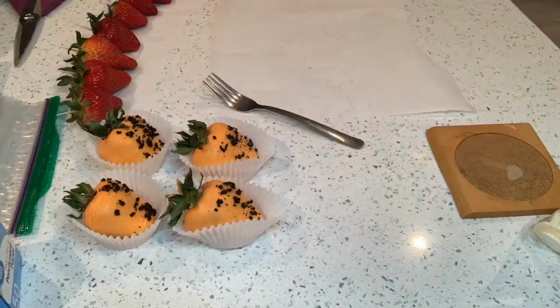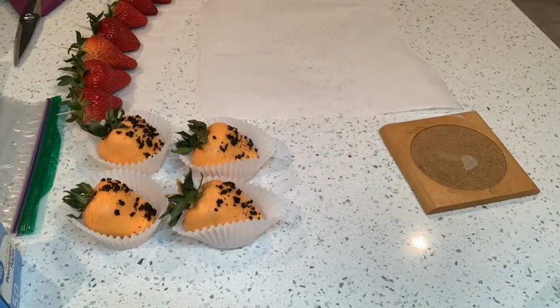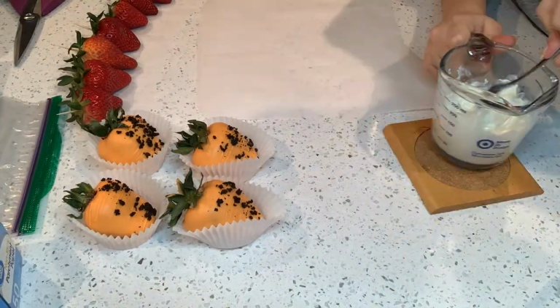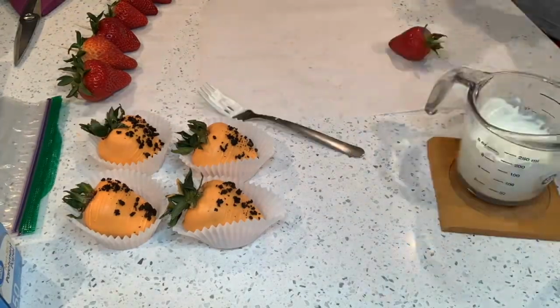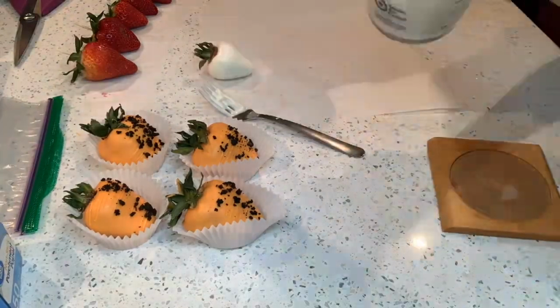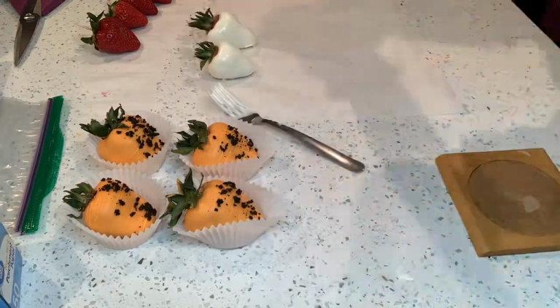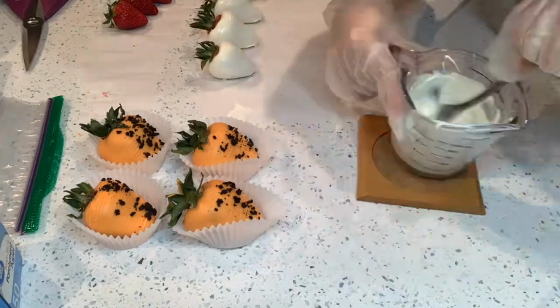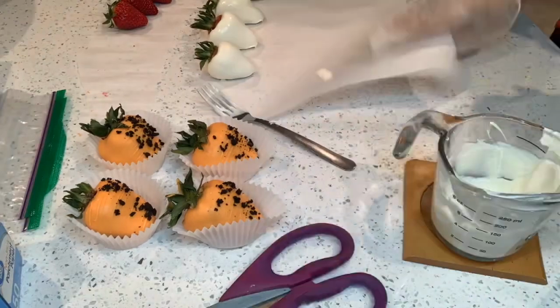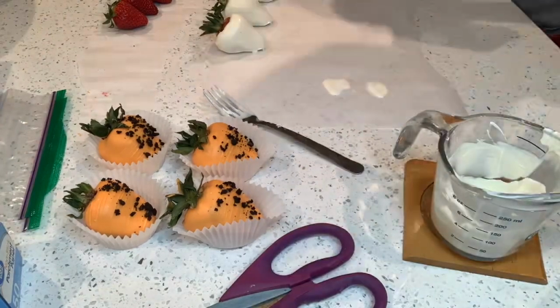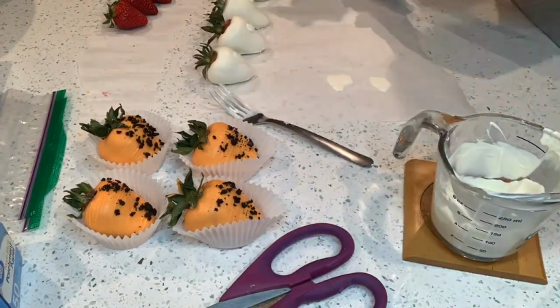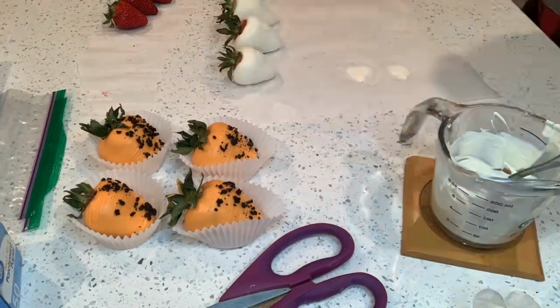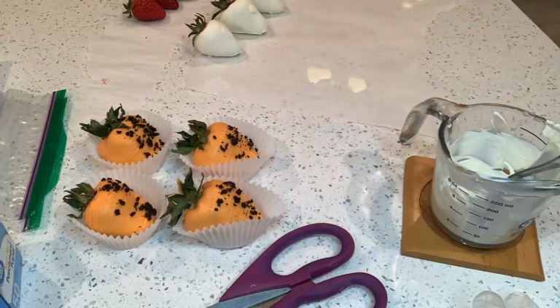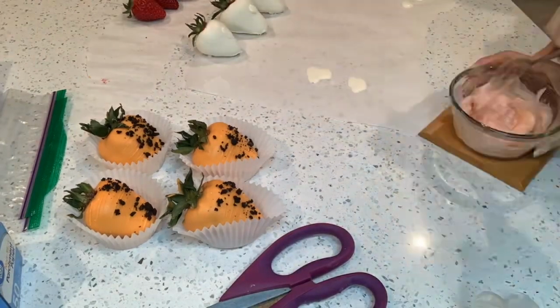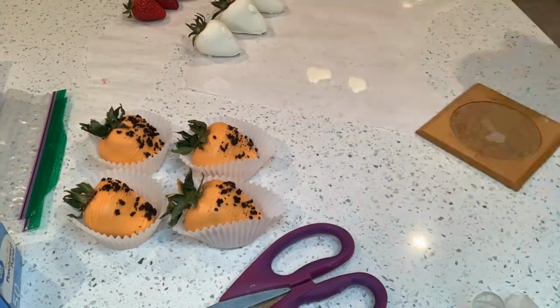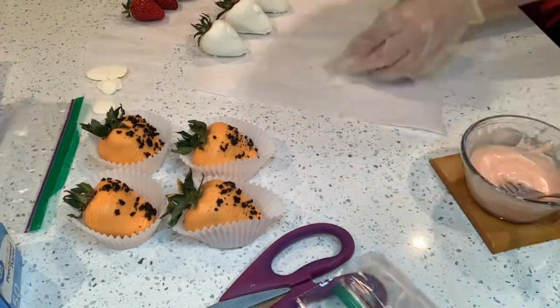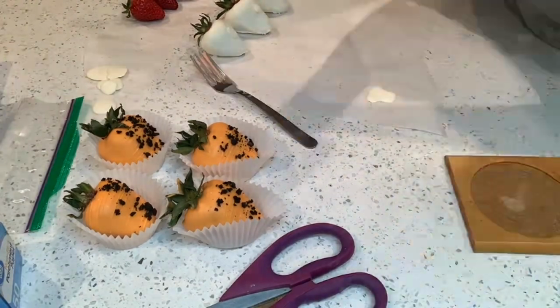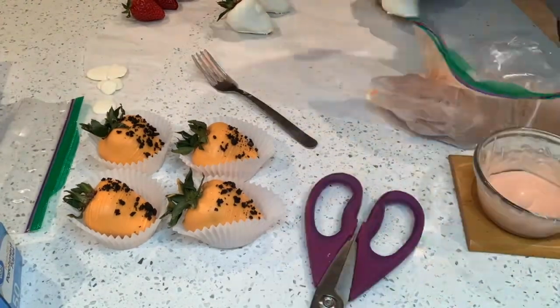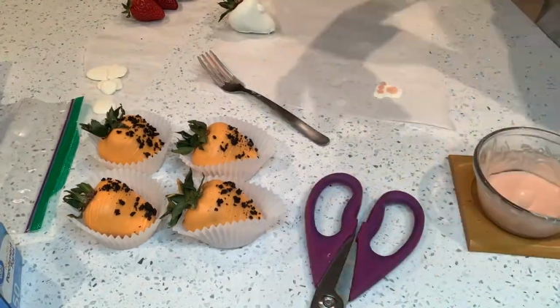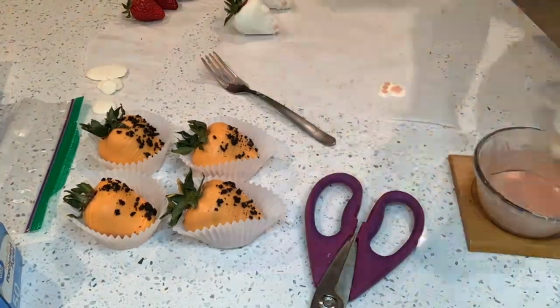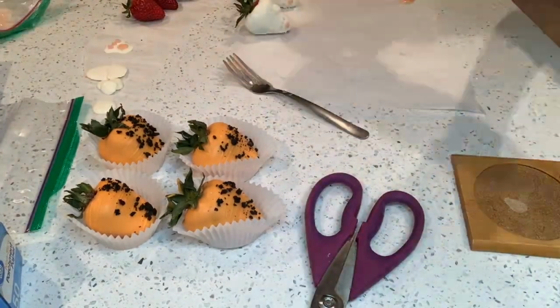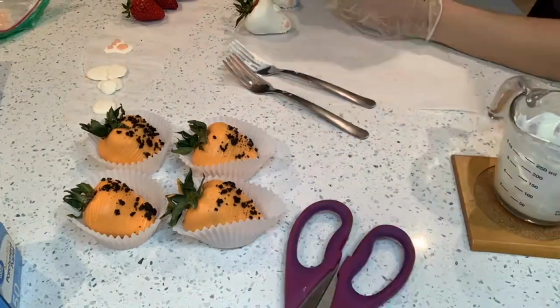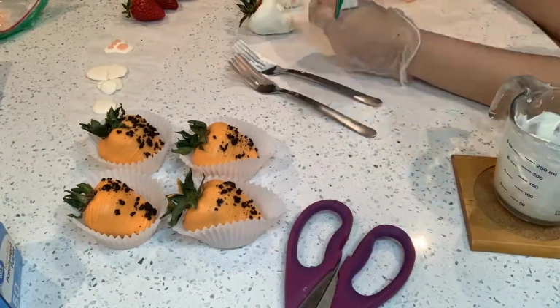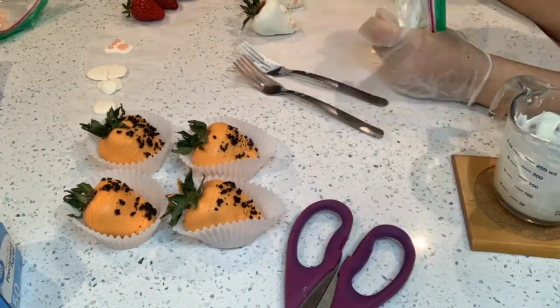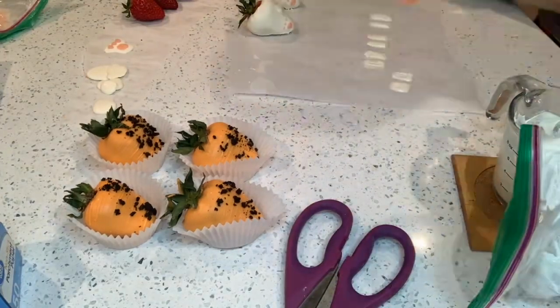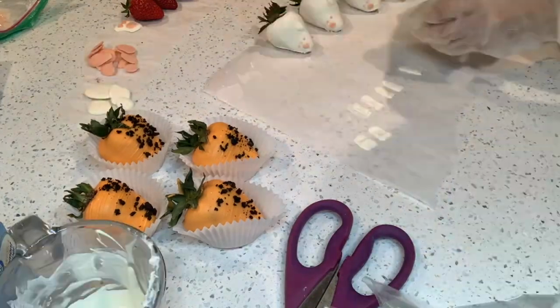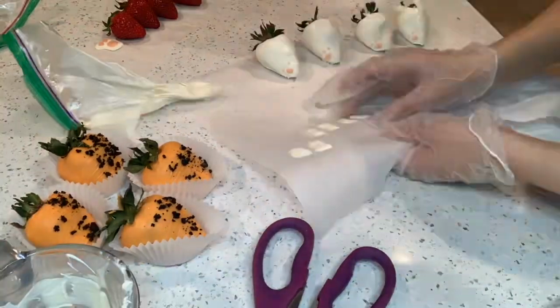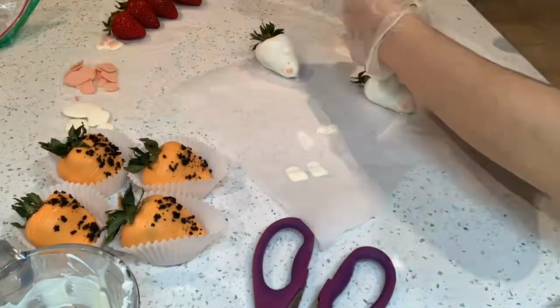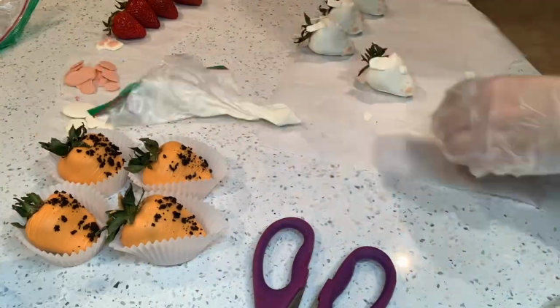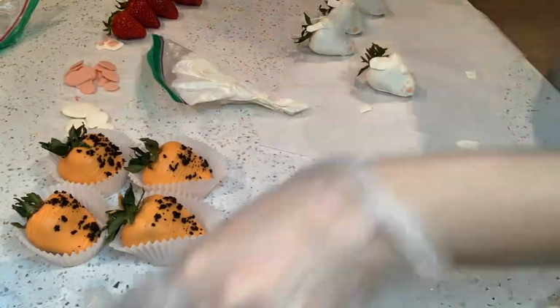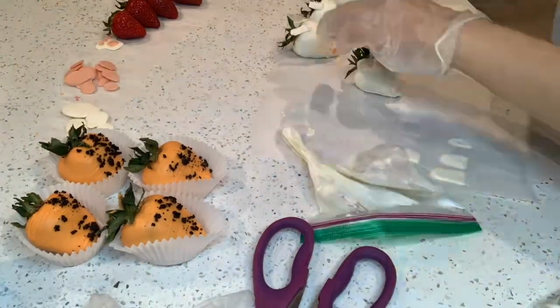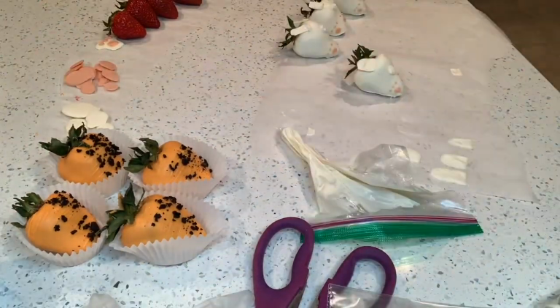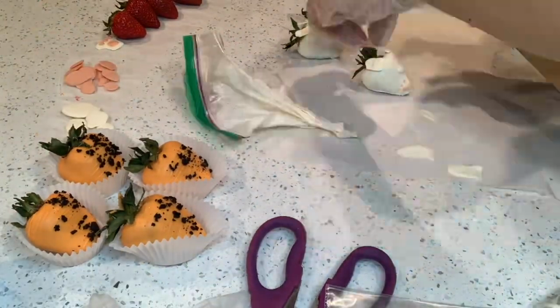Now I am melting my white chocolate and dipping the strawberries. I'm going to be making the ears — the white and pink chocolate you see at the top is just chocolate that I didn't use.